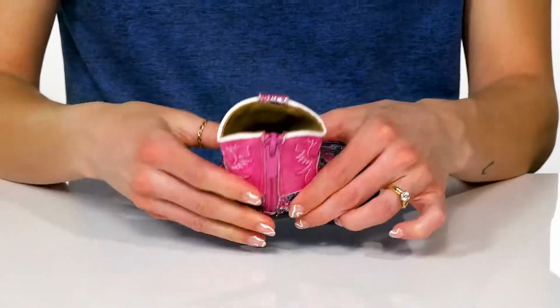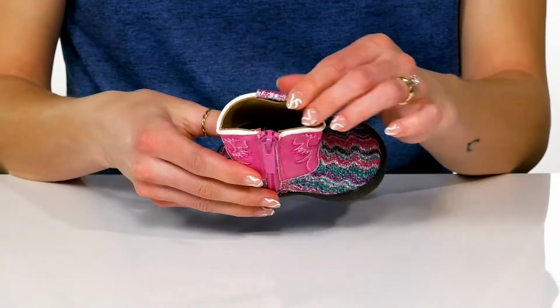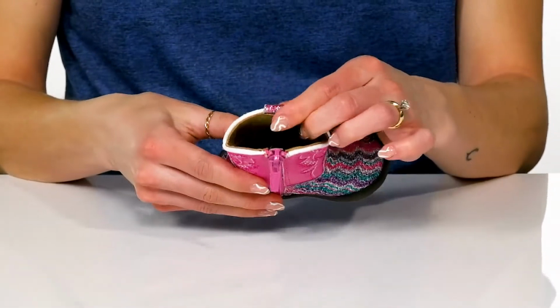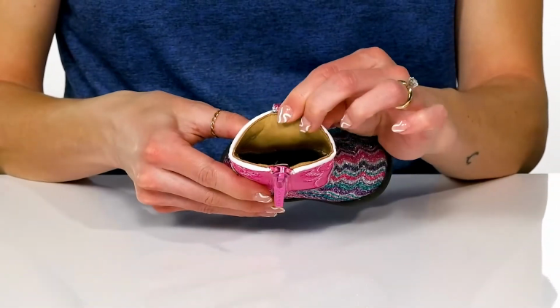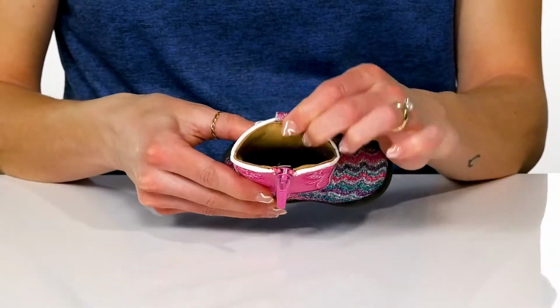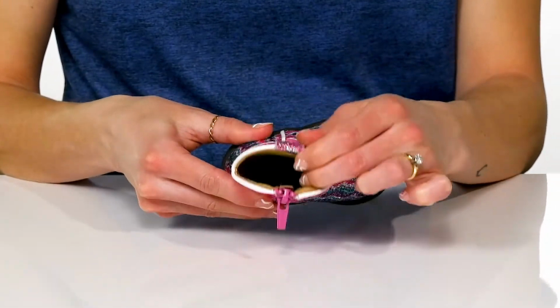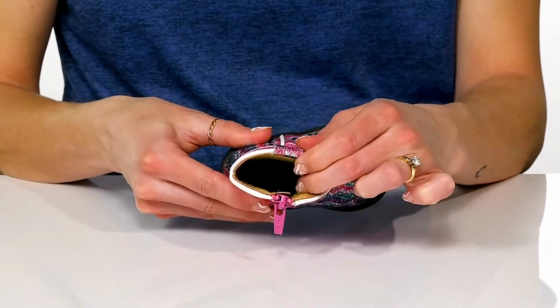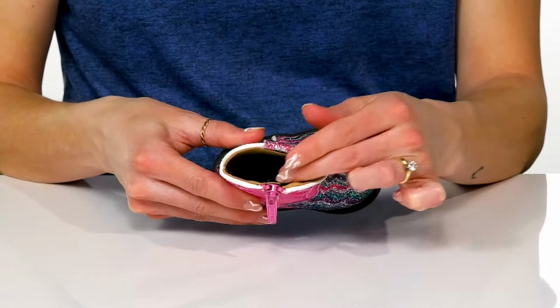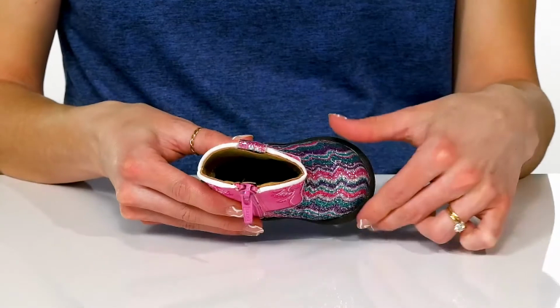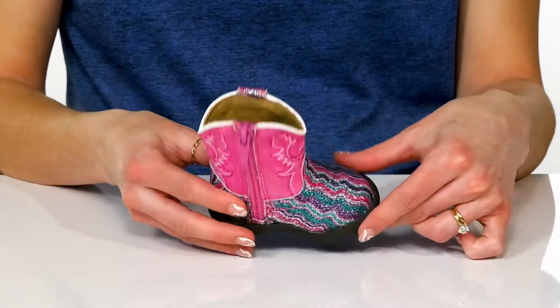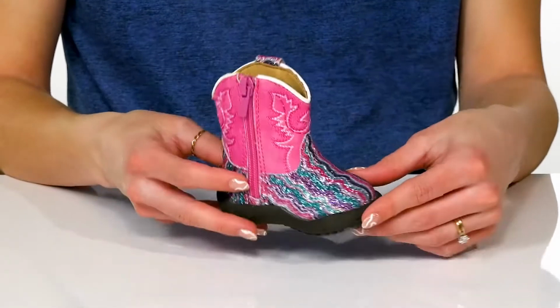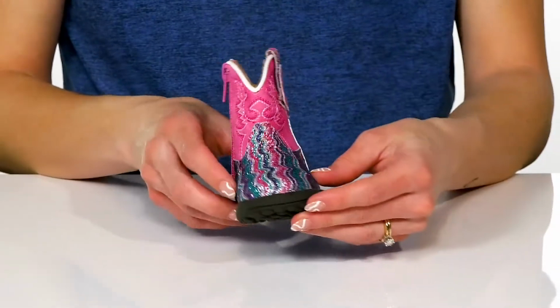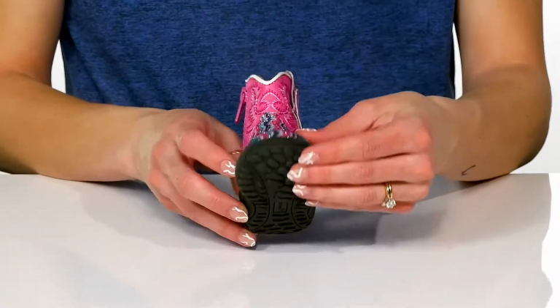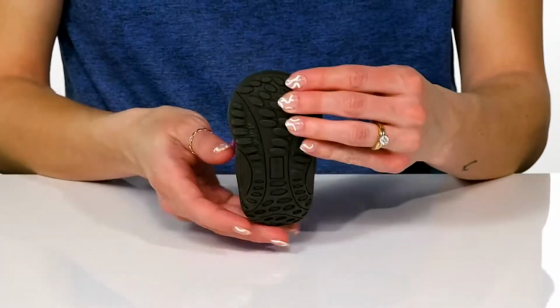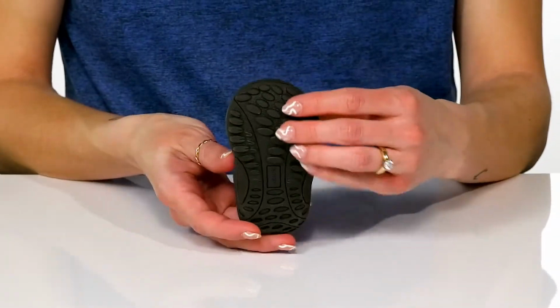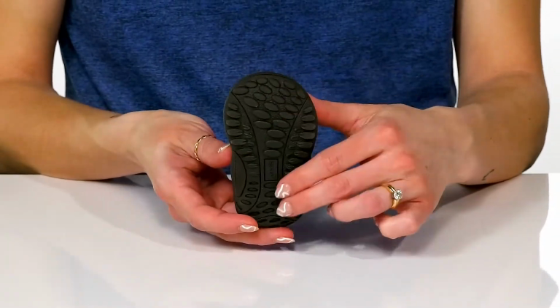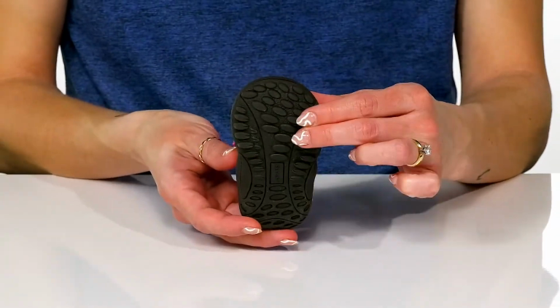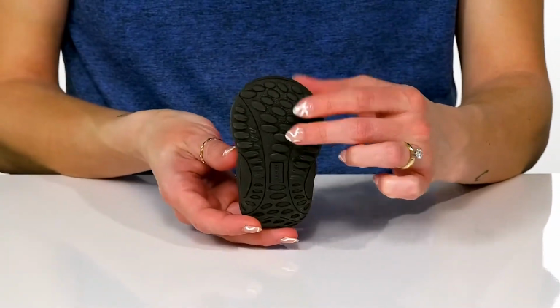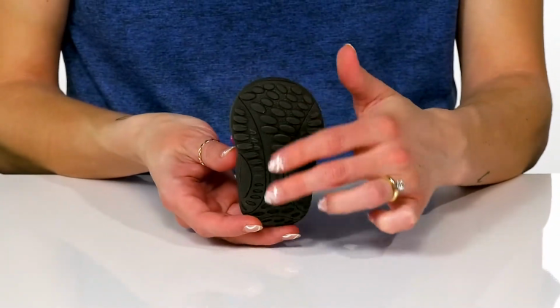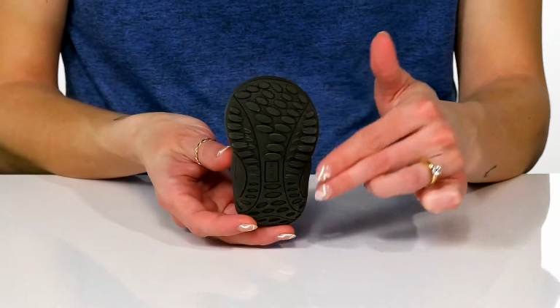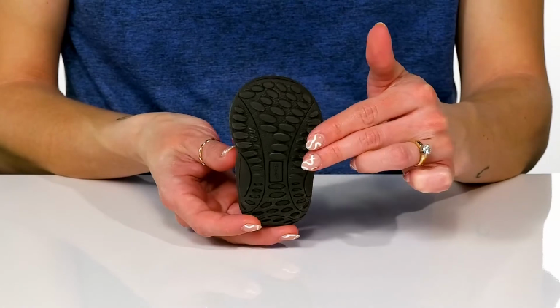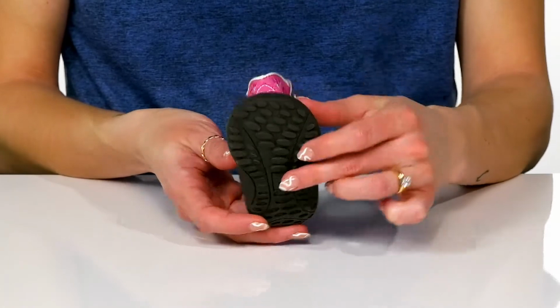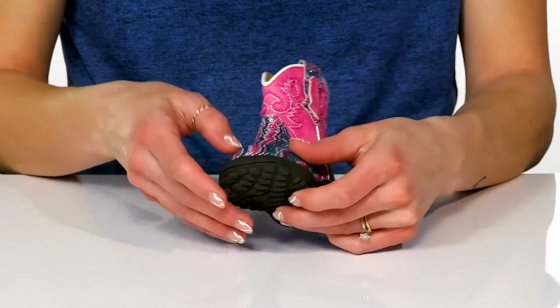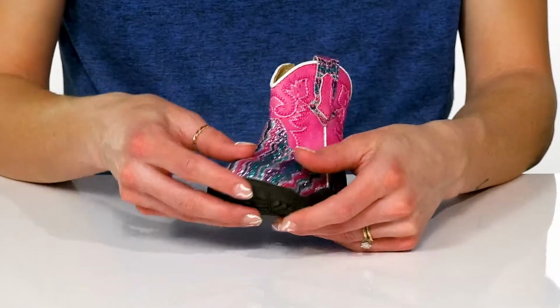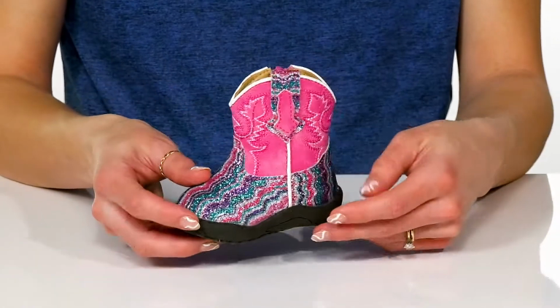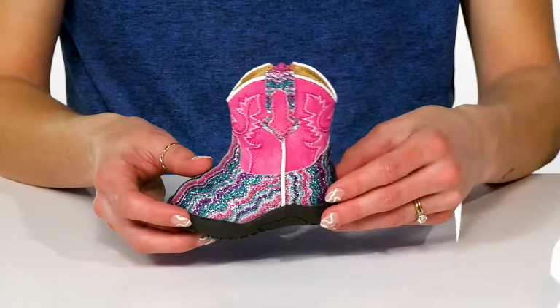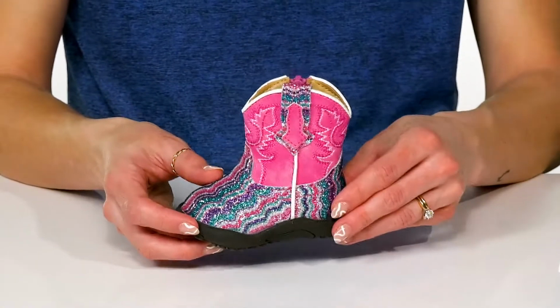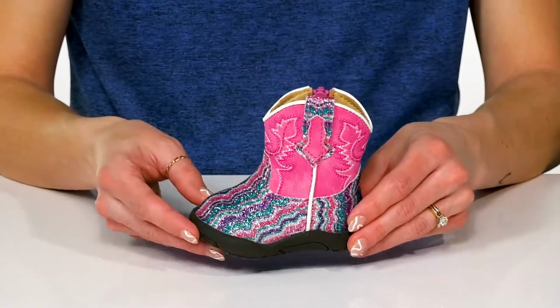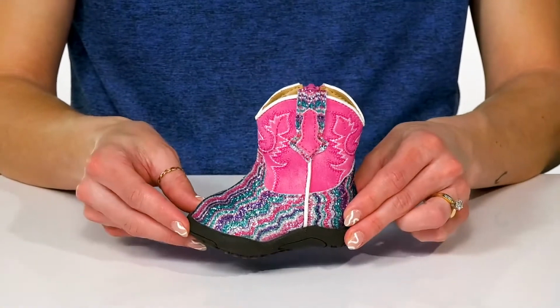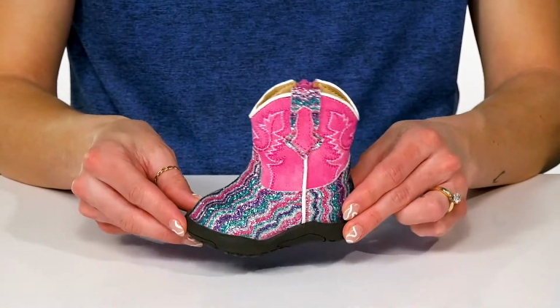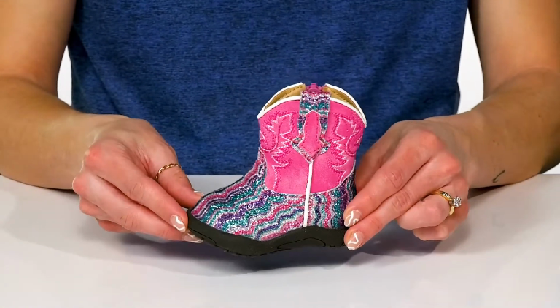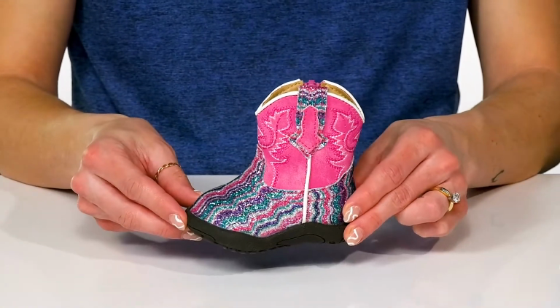These feature a man-made lining and there's a lightly cushioned footbed inside. Underneath, these have a really grippy outsole to help your little one with some traction. And I think these will look so cute paired with a little denim dress.